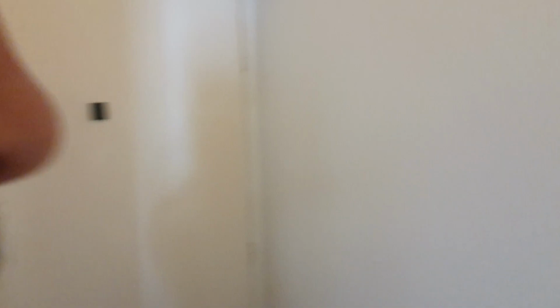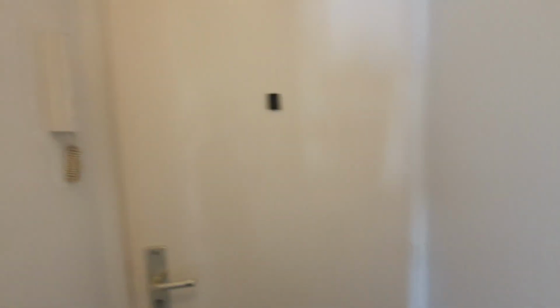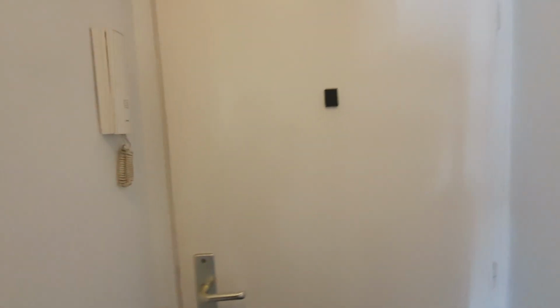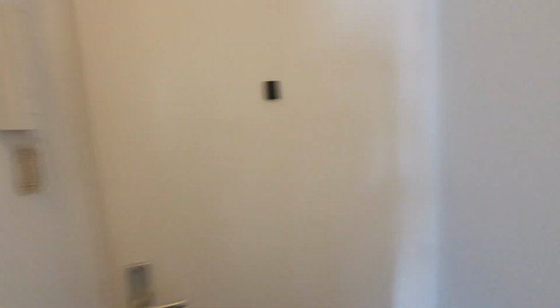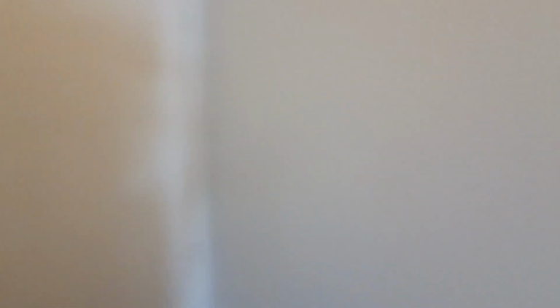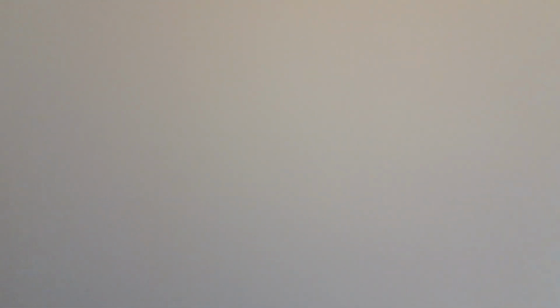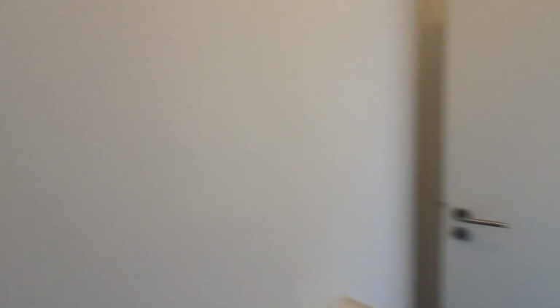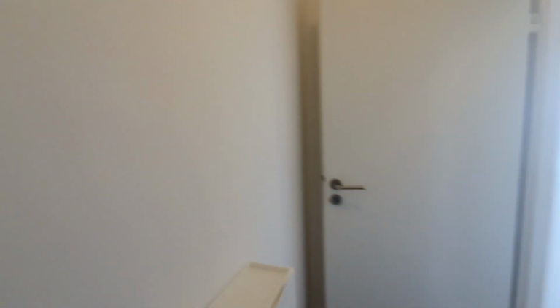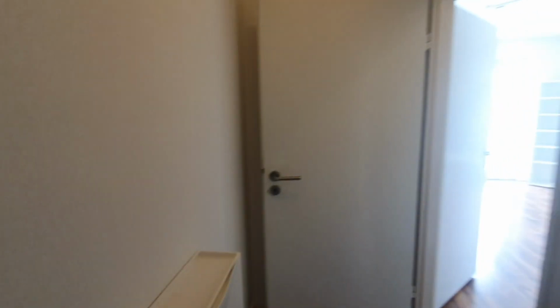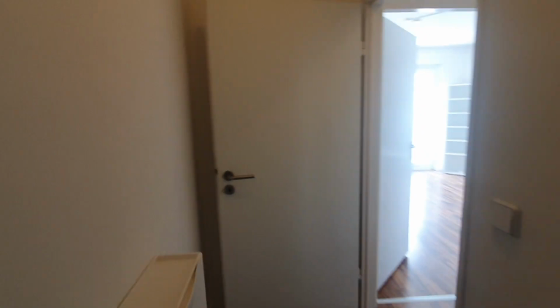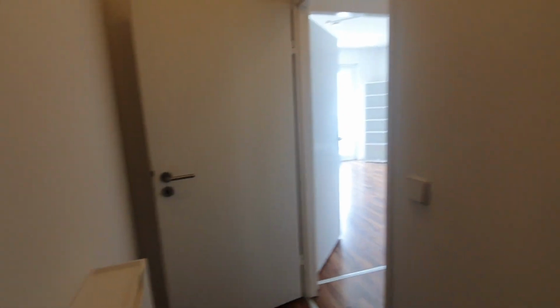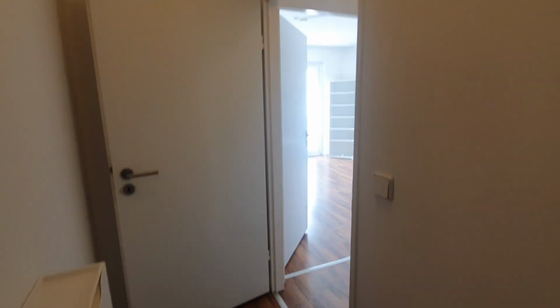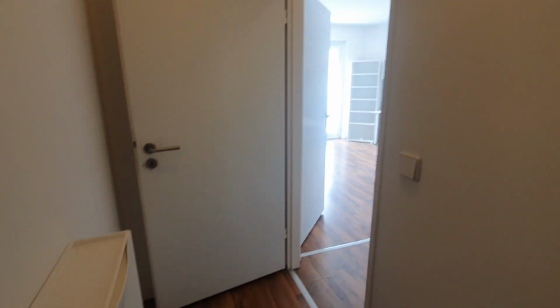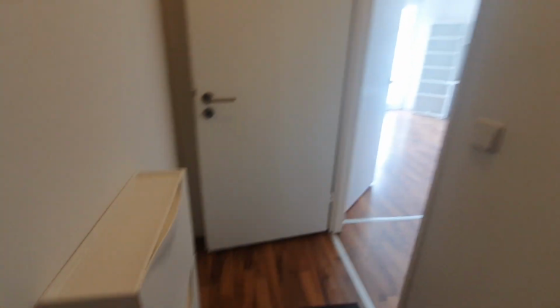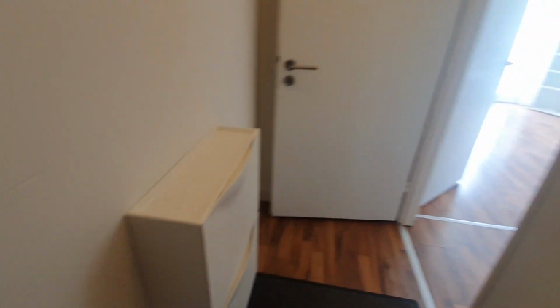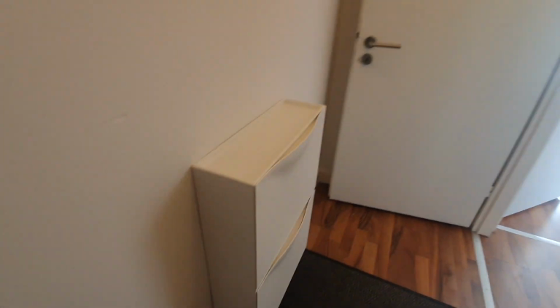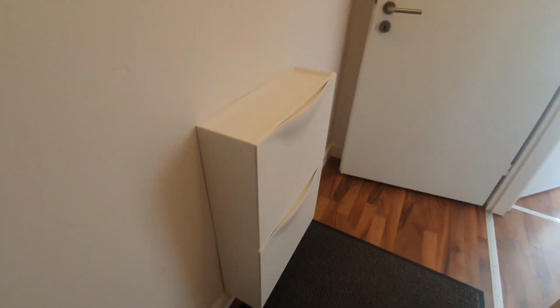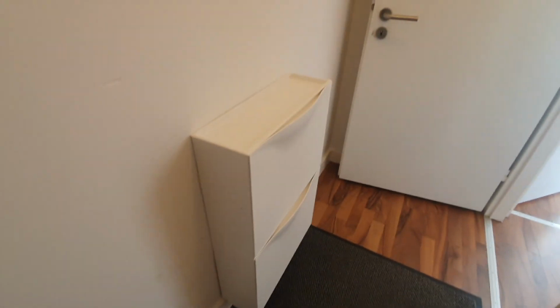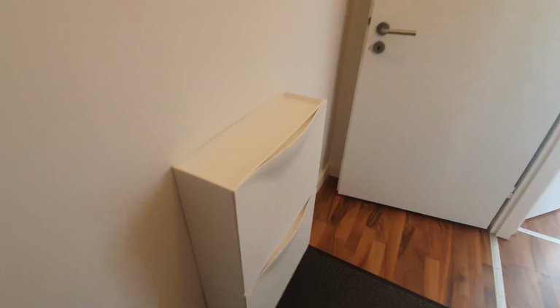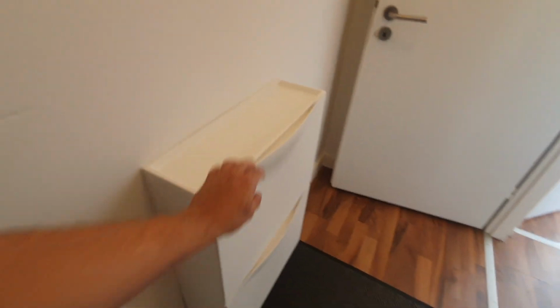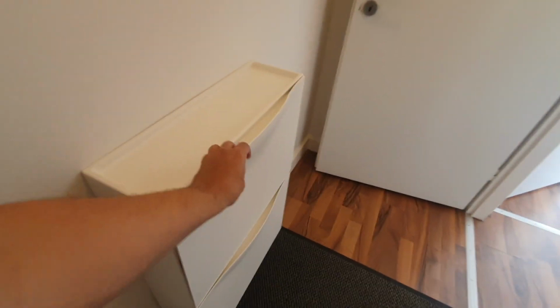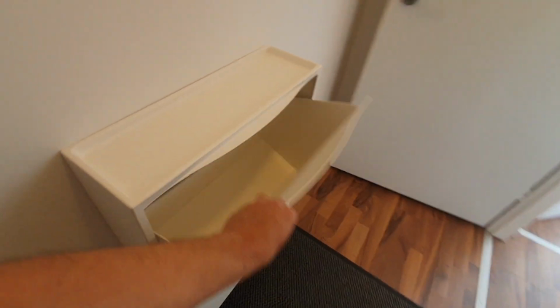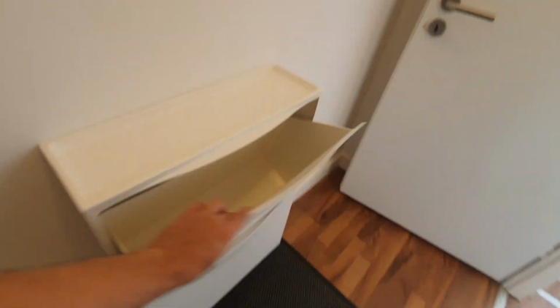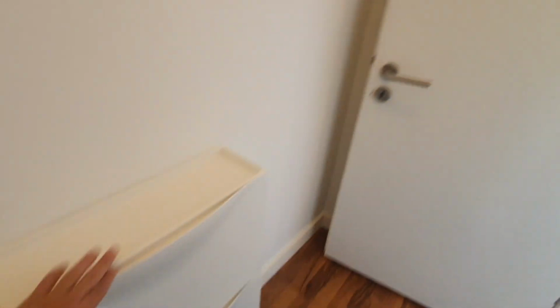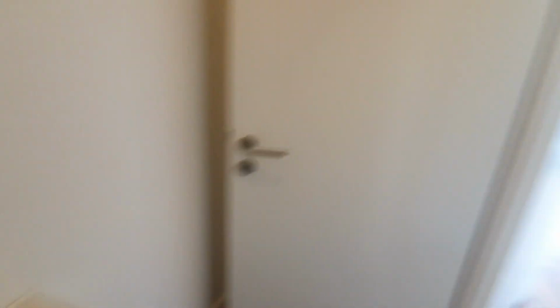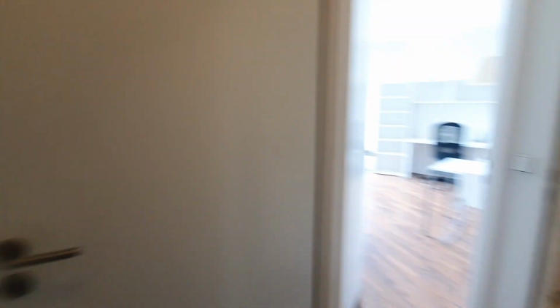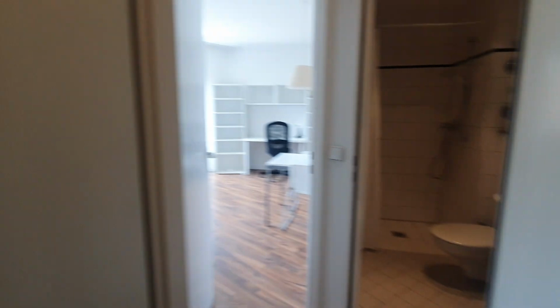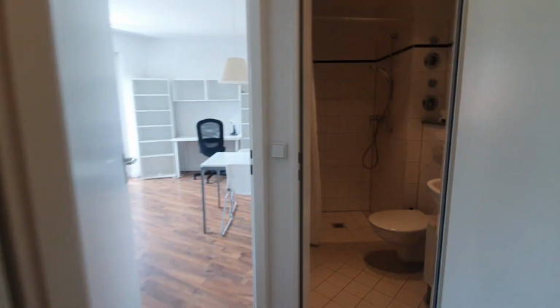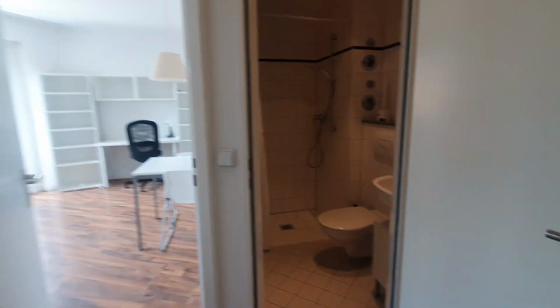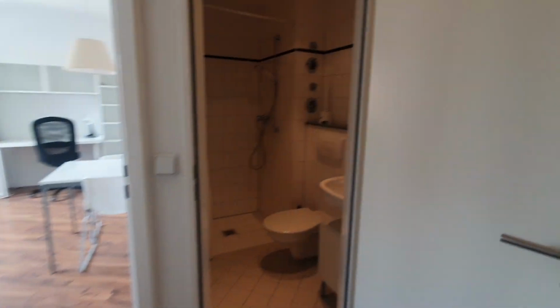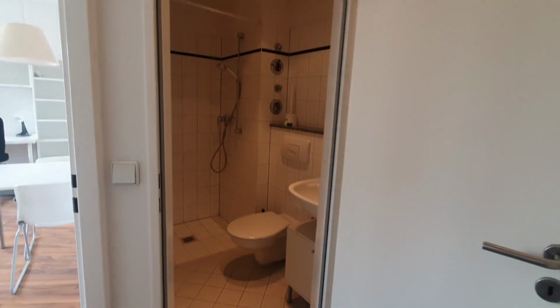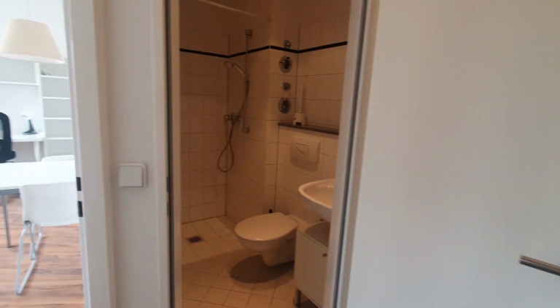Here we are. This is the main door and here you have a small area where you can put your shoes.